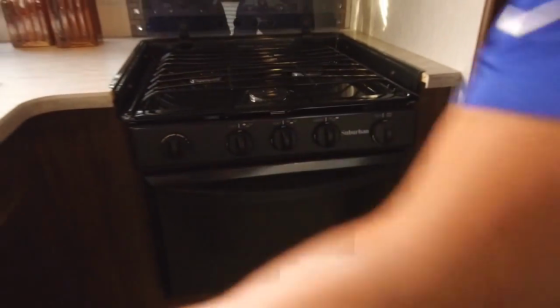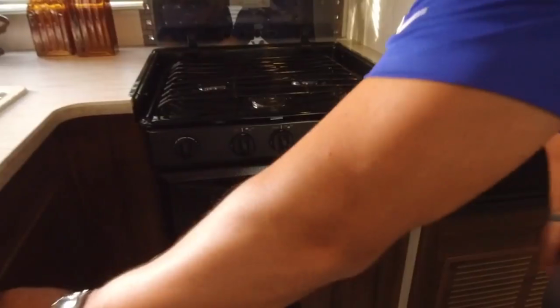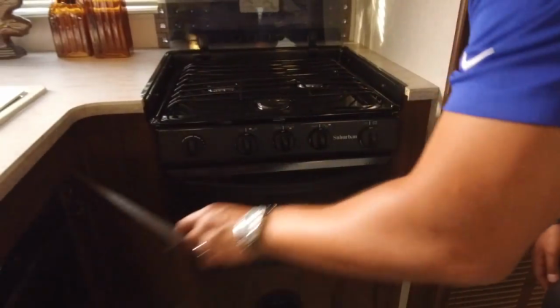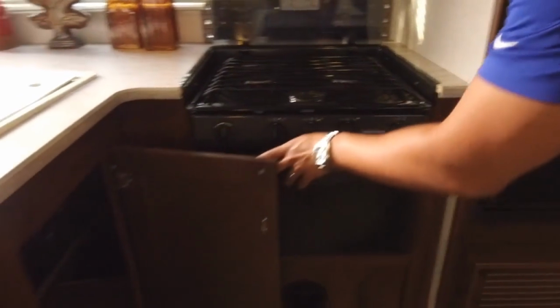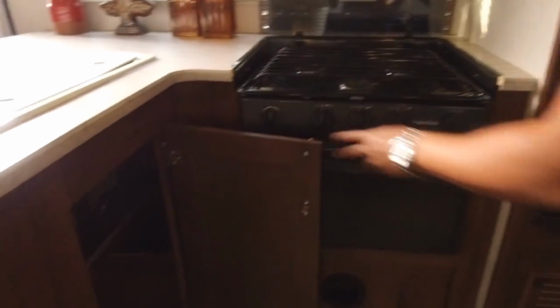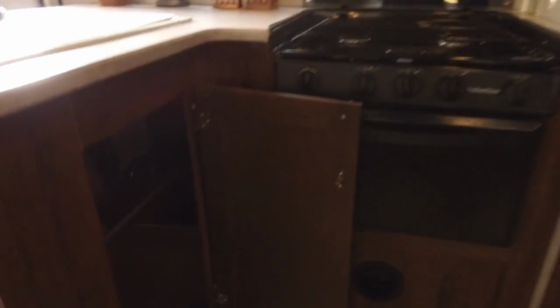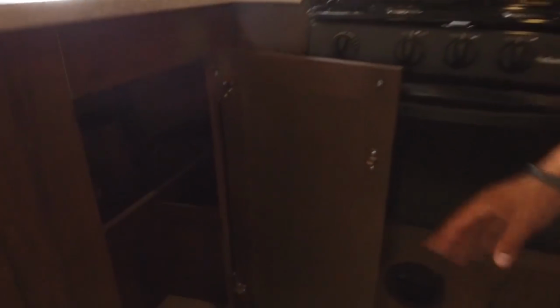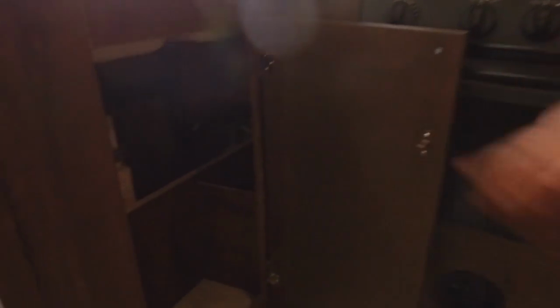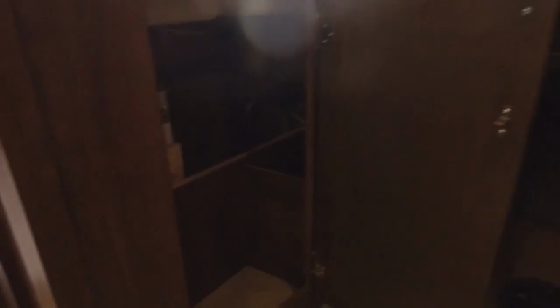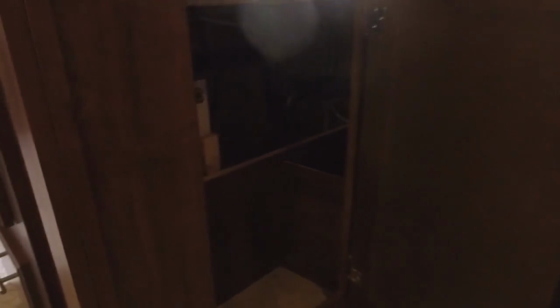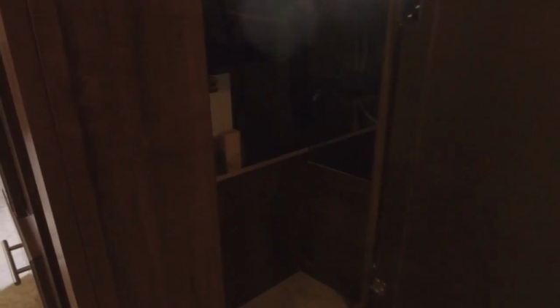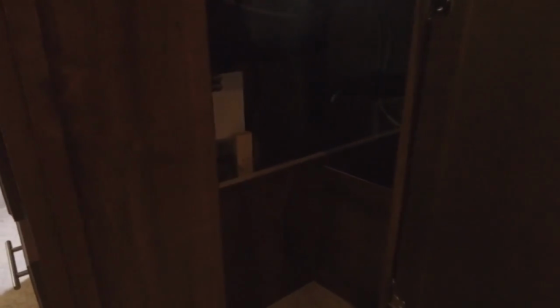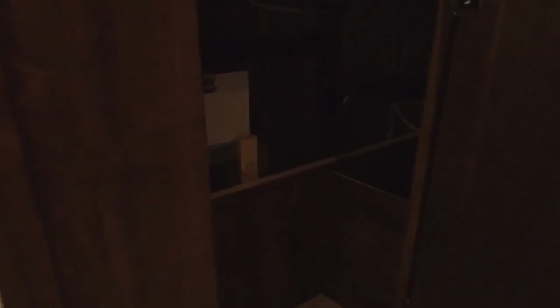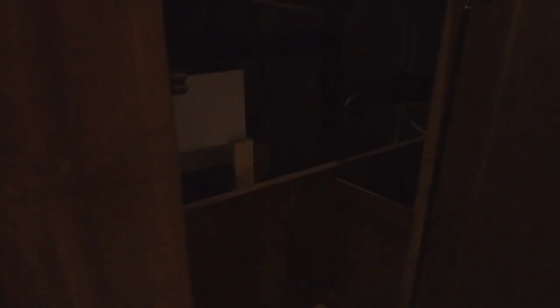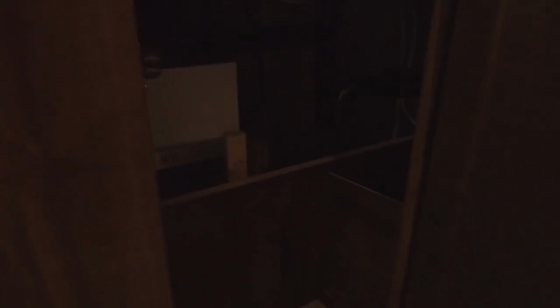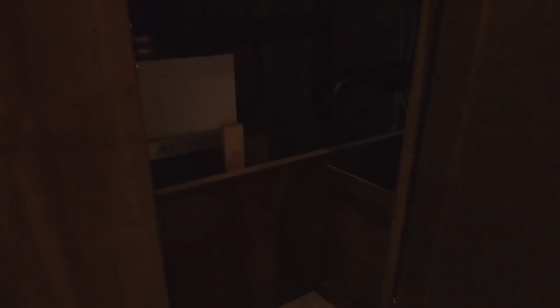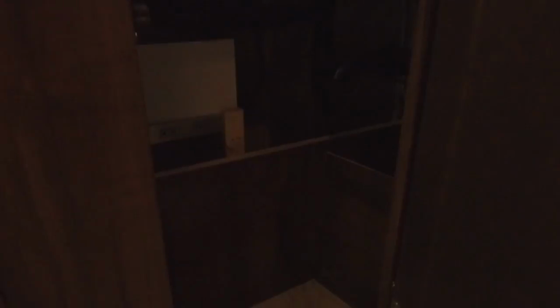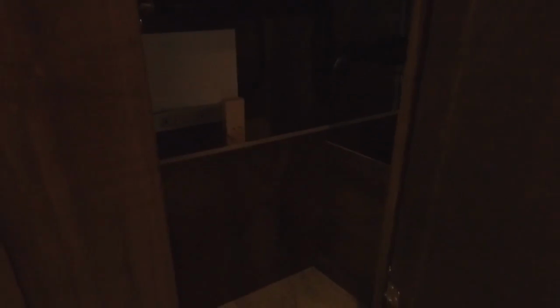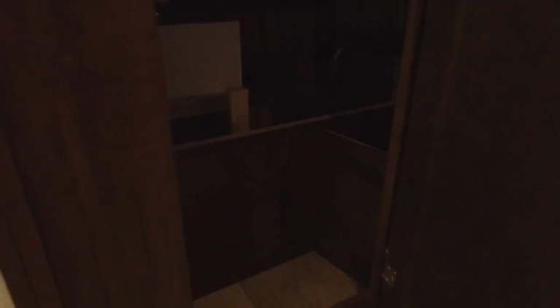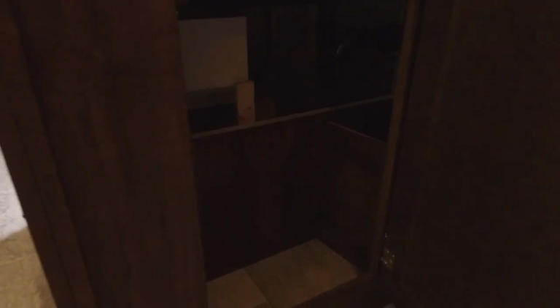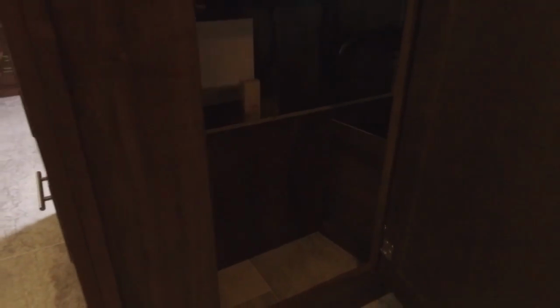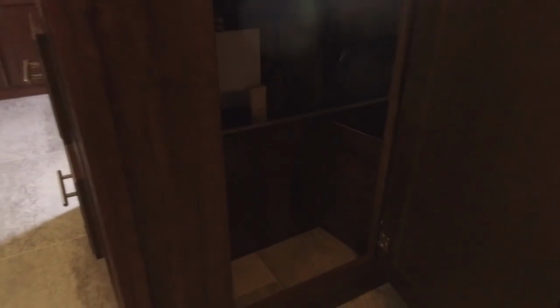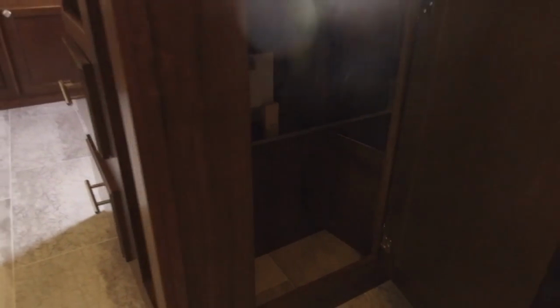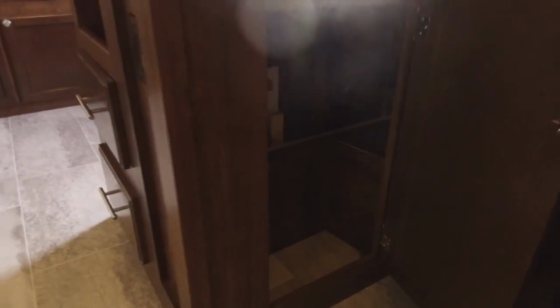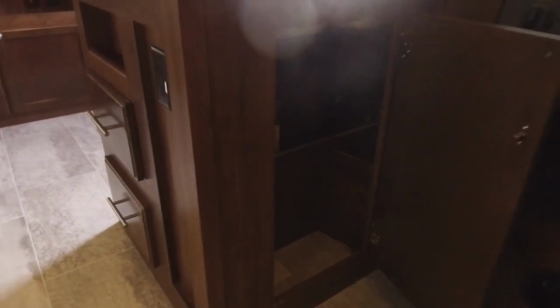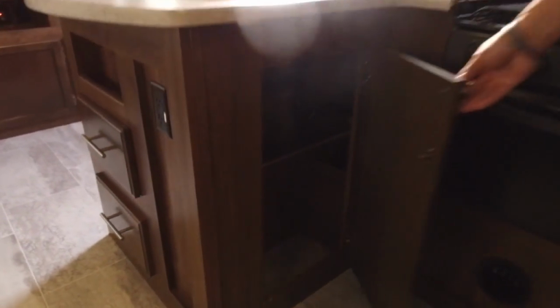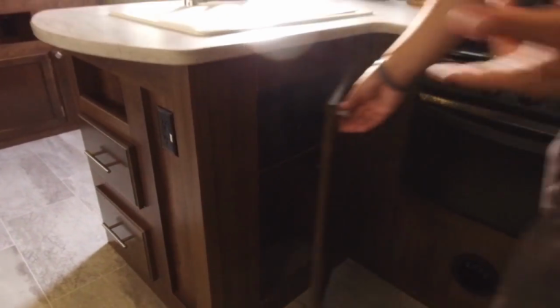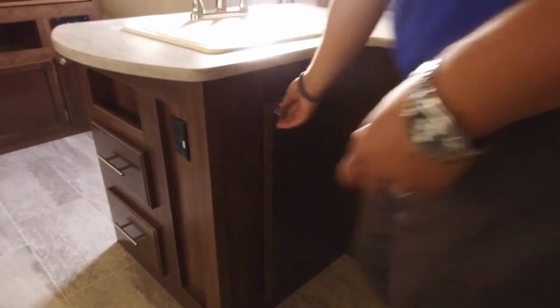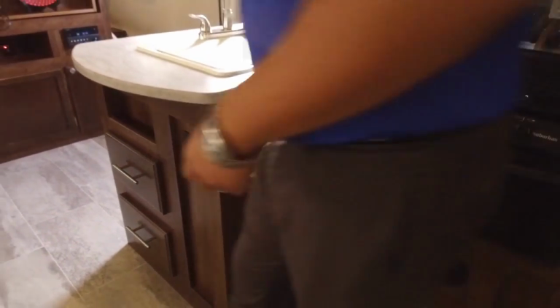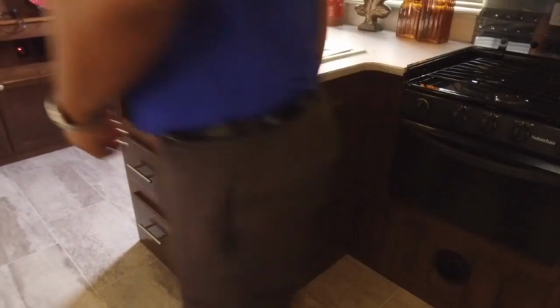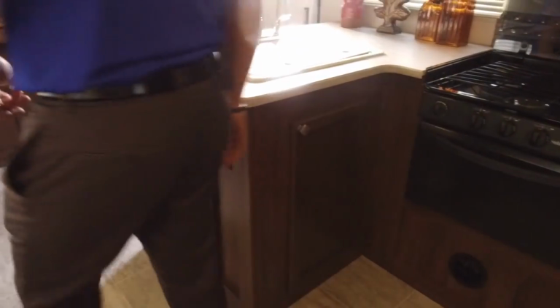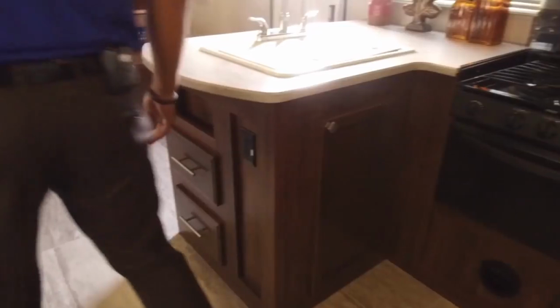Directly underneath the sink you have a little extra storage, and I like it because there's enough room to put a trash can — personally, that's exactly where I want my trash can, right underneath the sink.